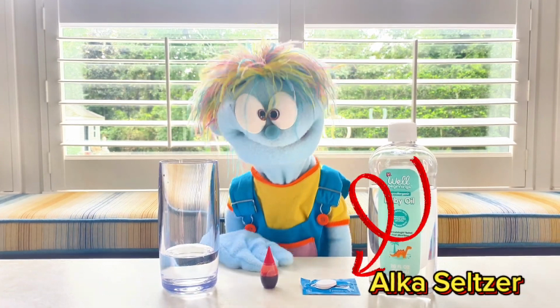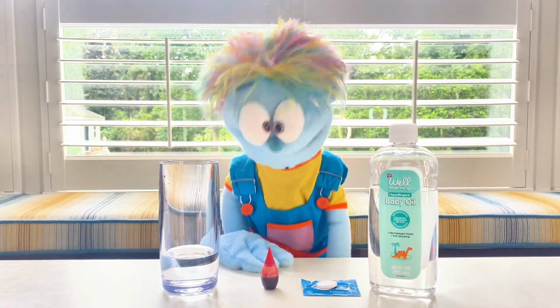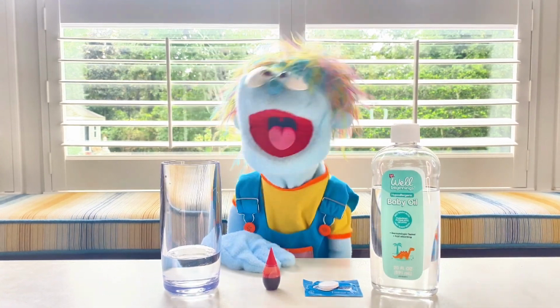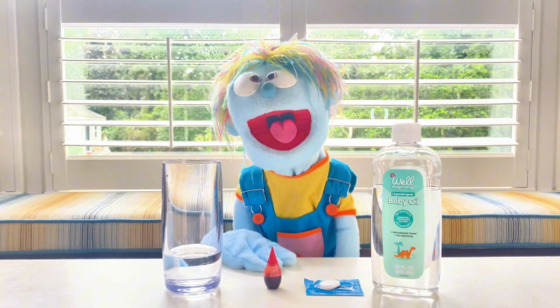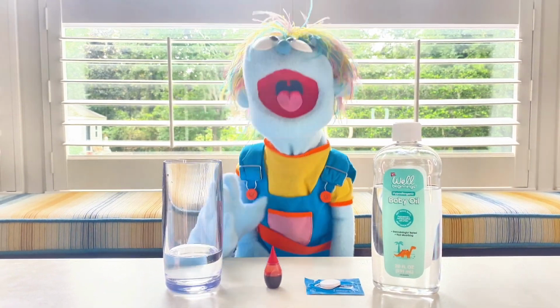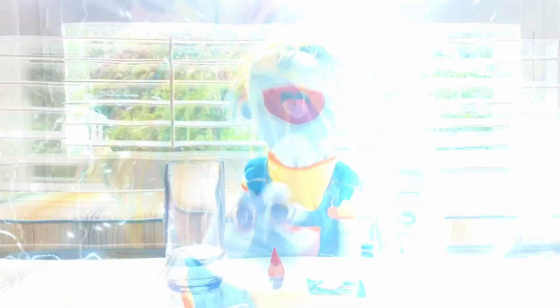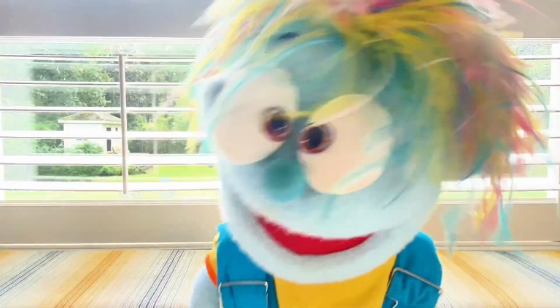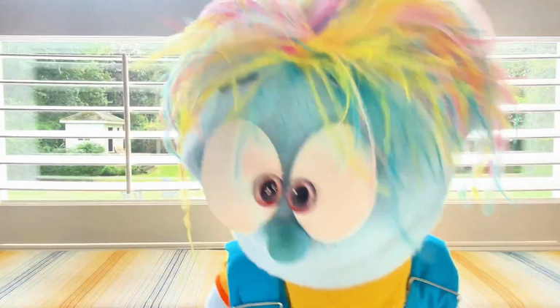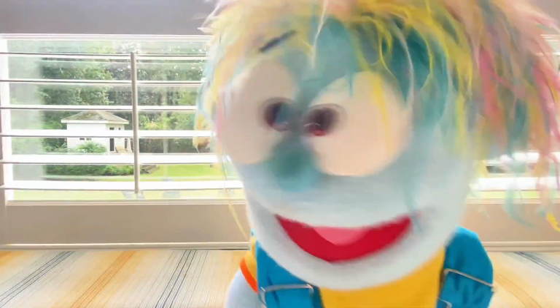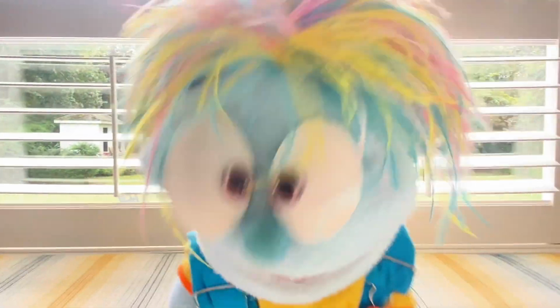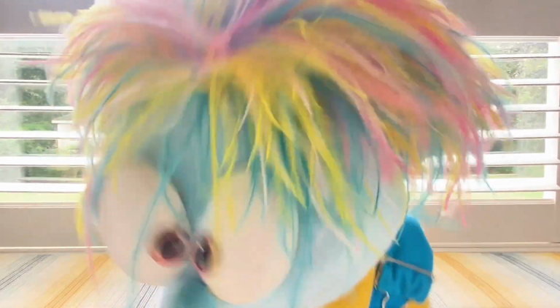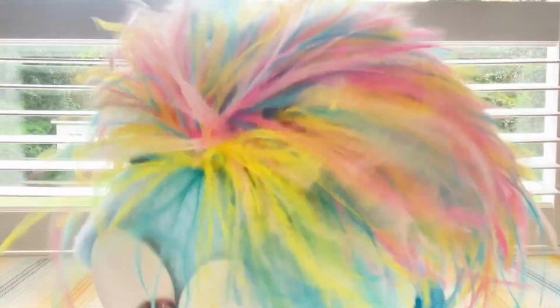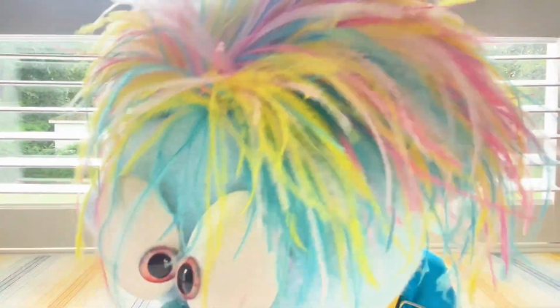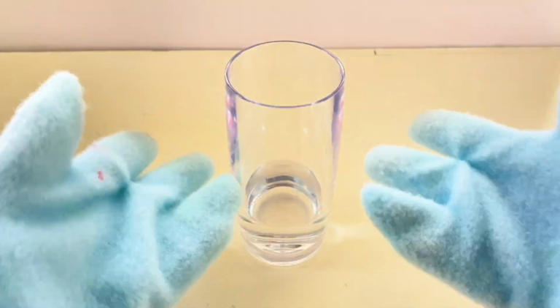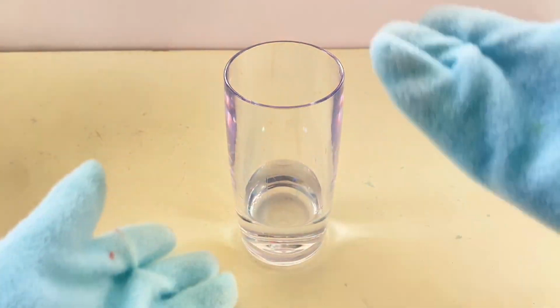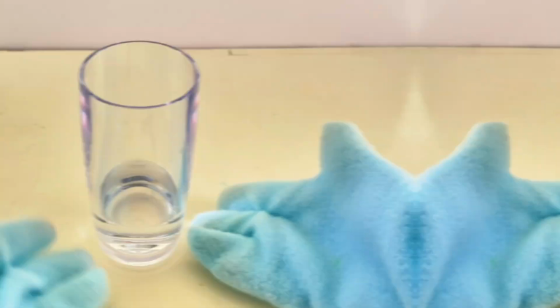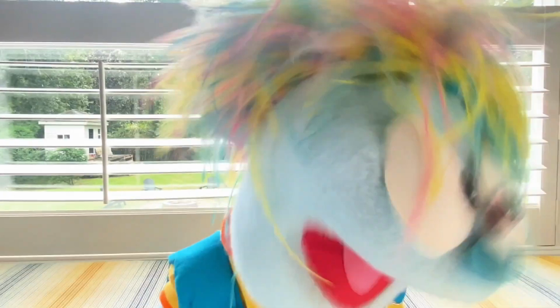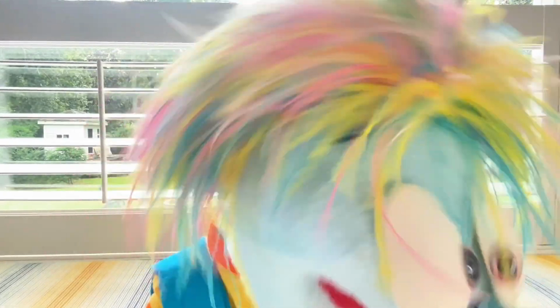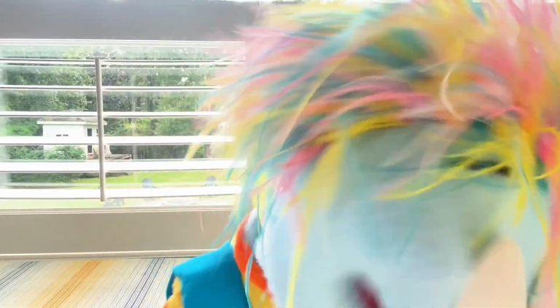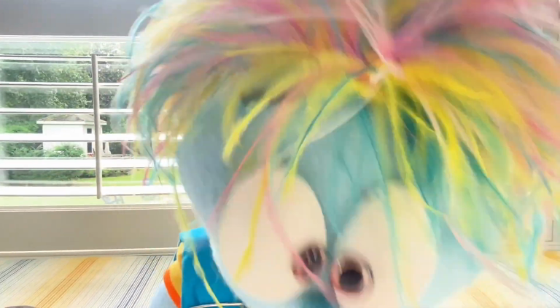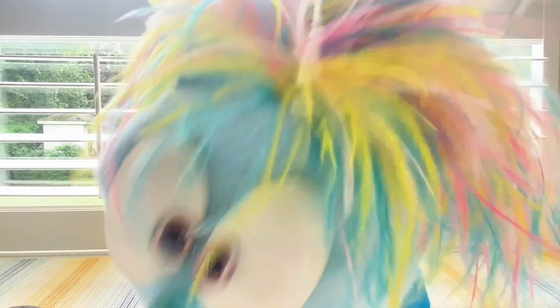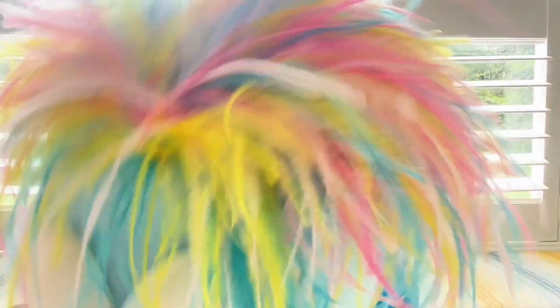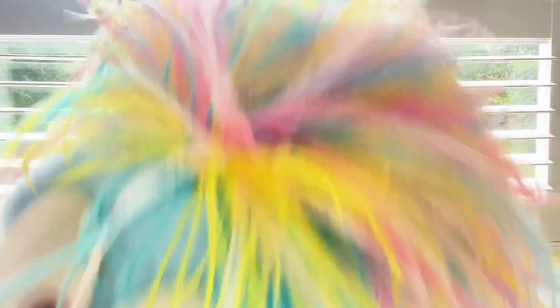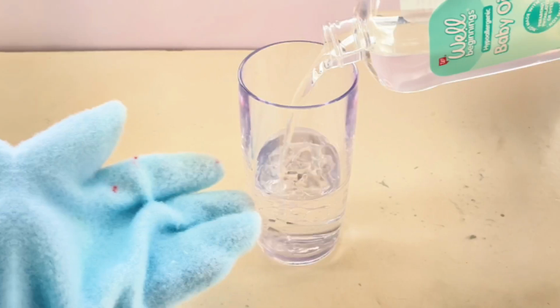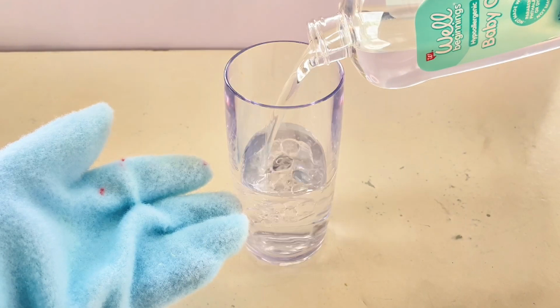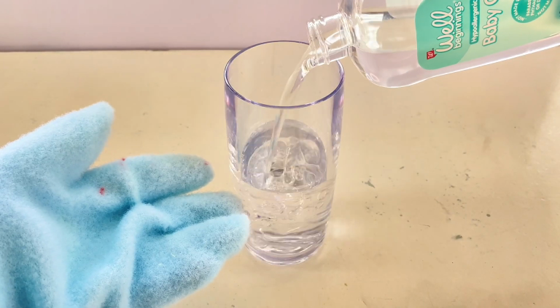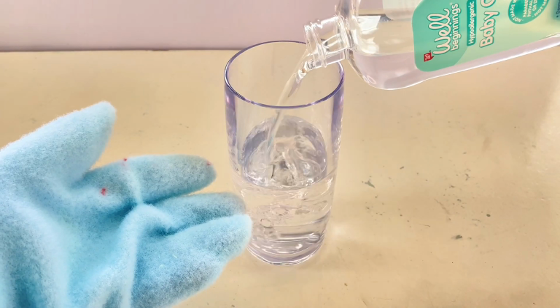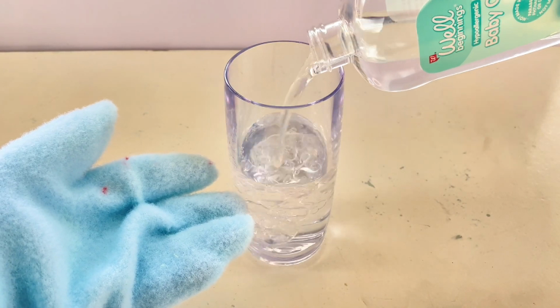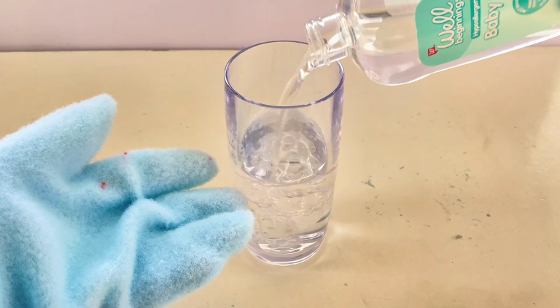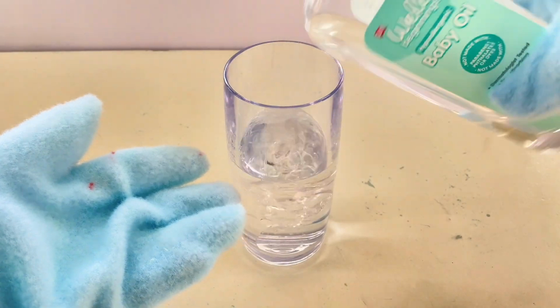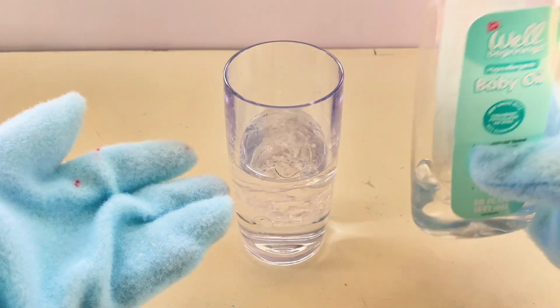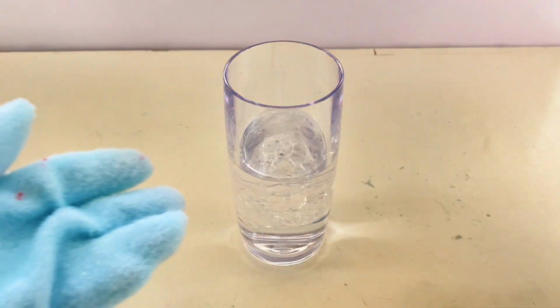Let's get started! So first we take our small glass of water, we're going to add the baby oil into the water. Great! Right around there — yeah, perfect!